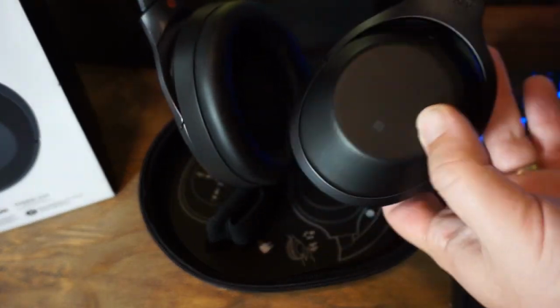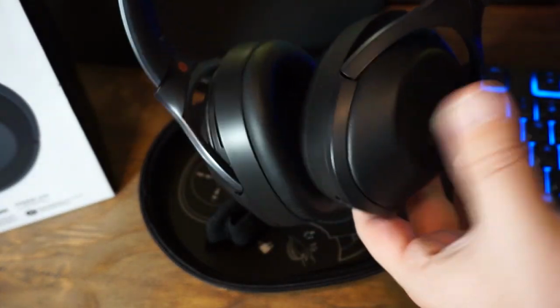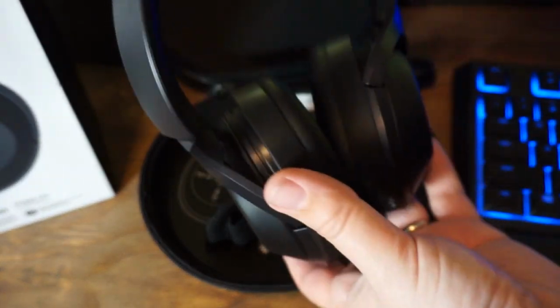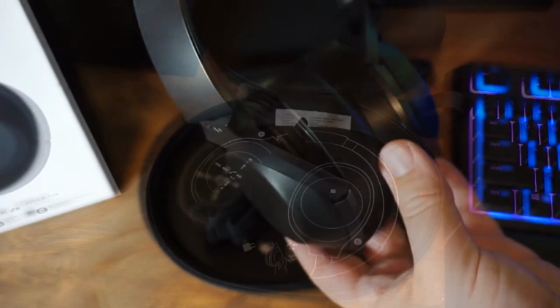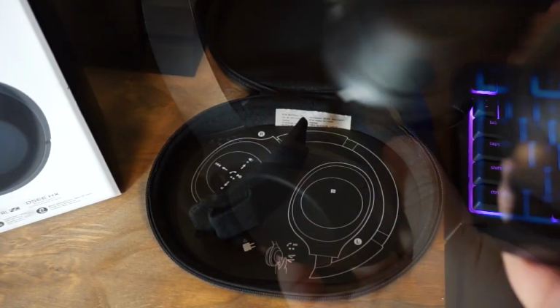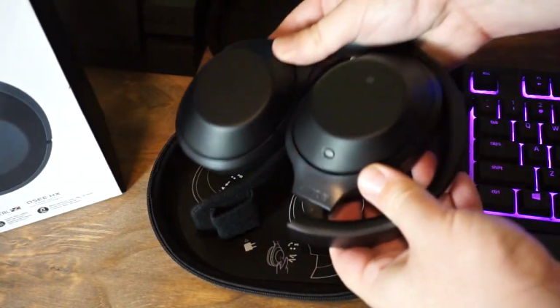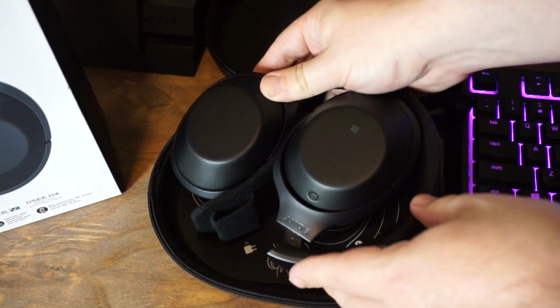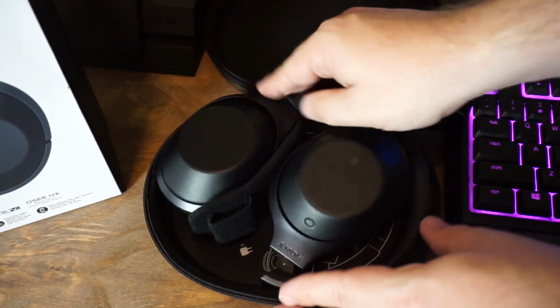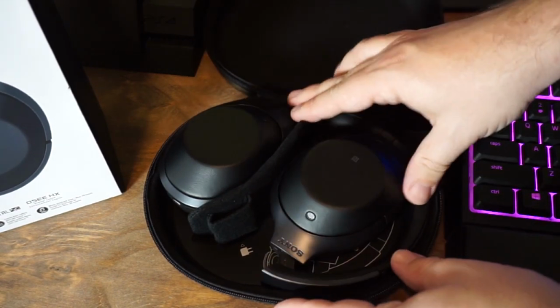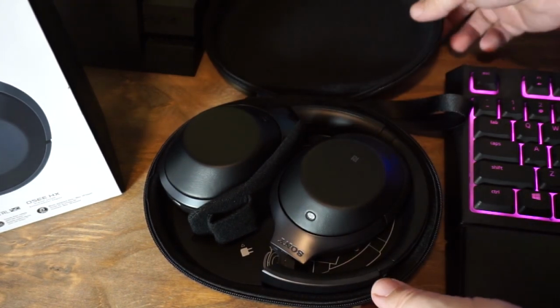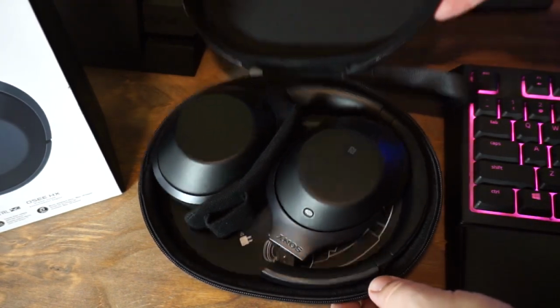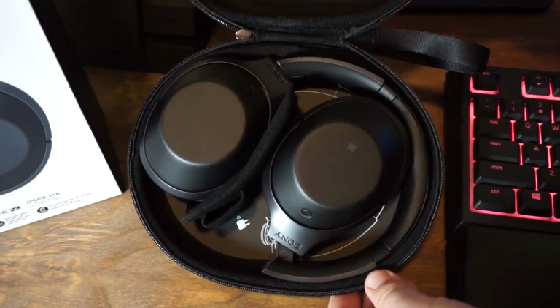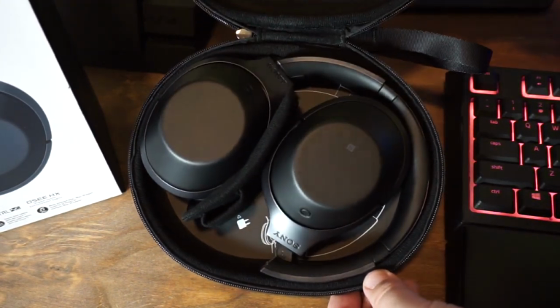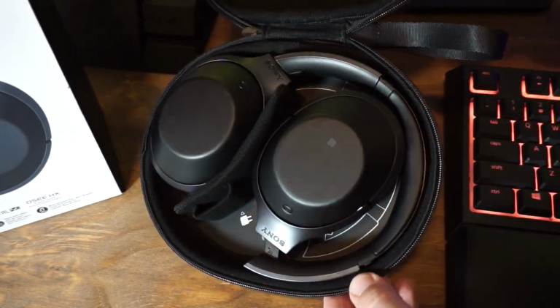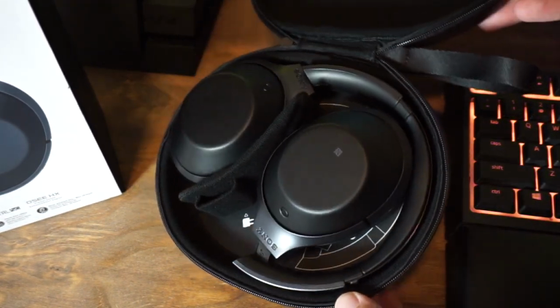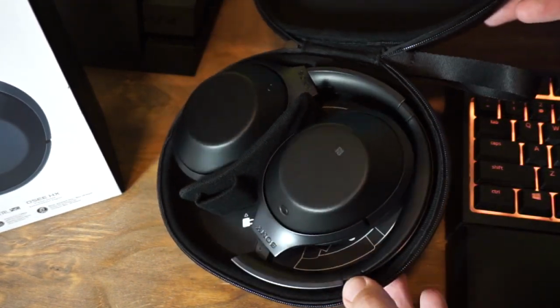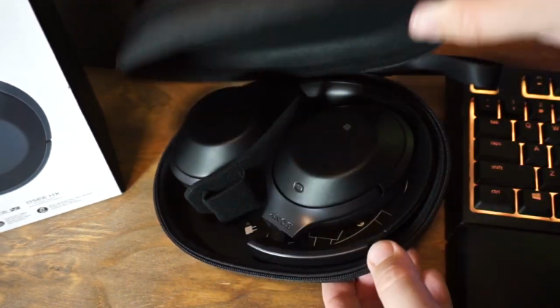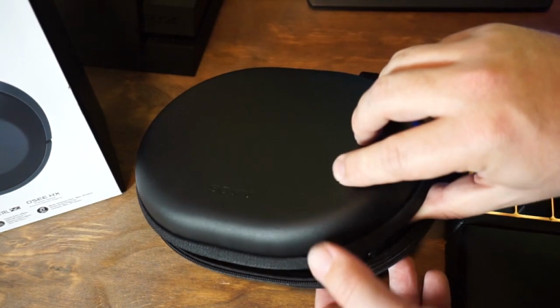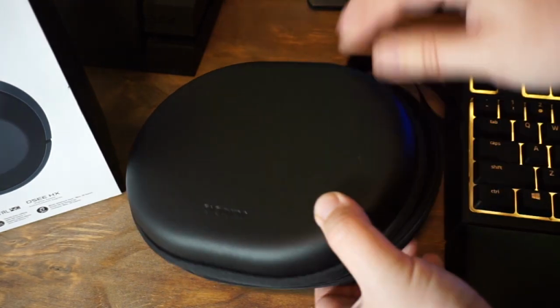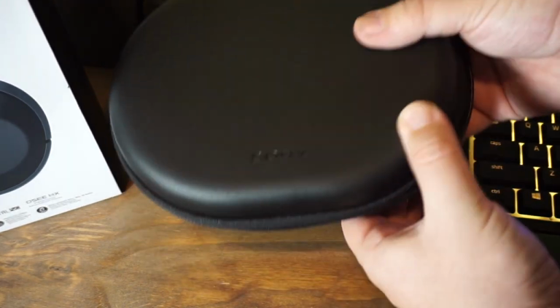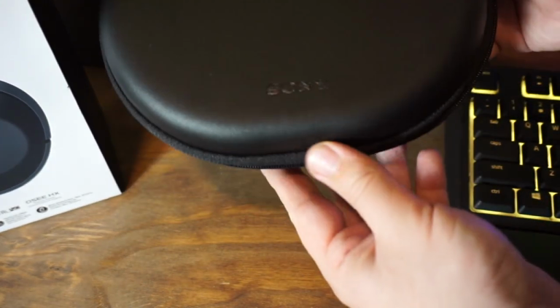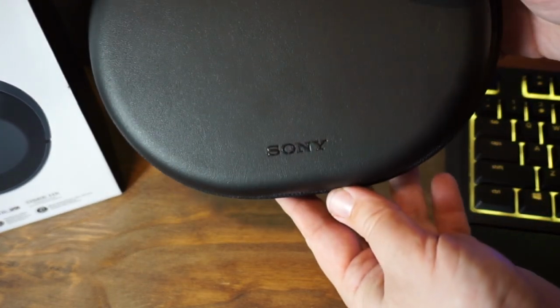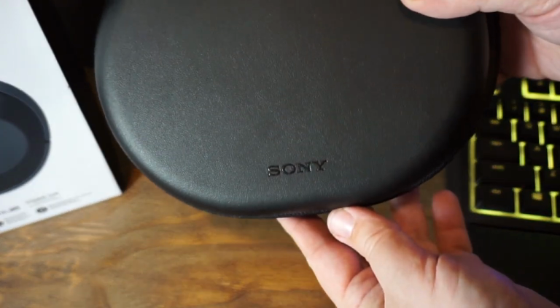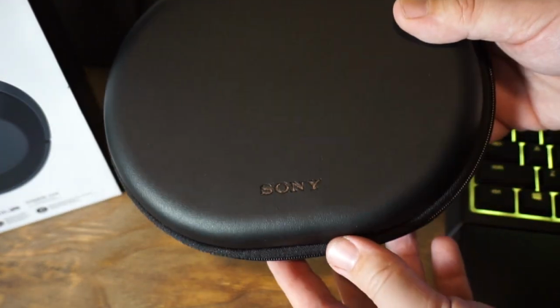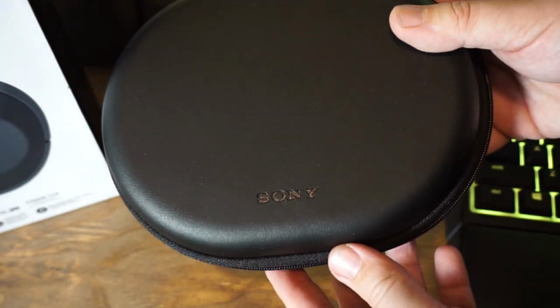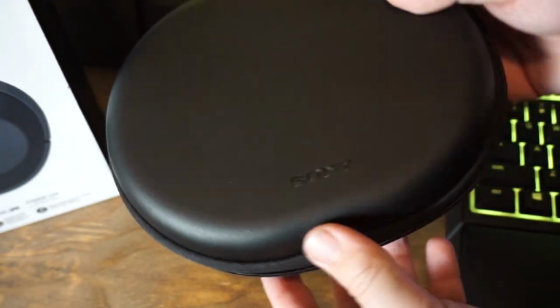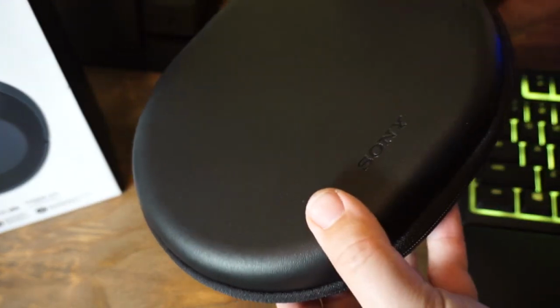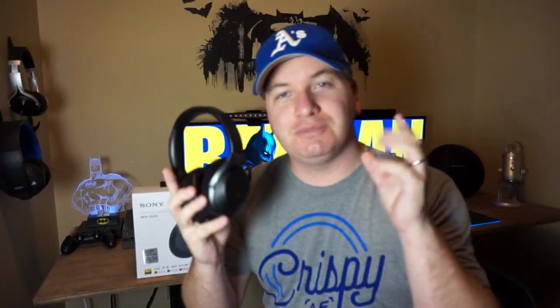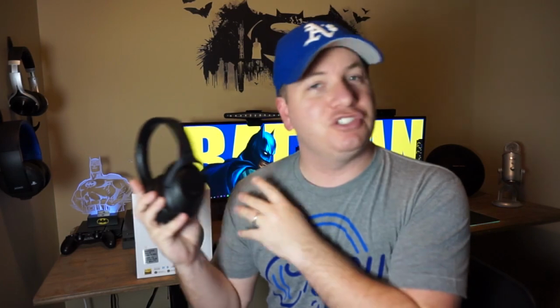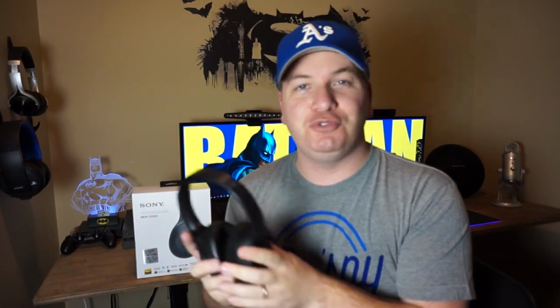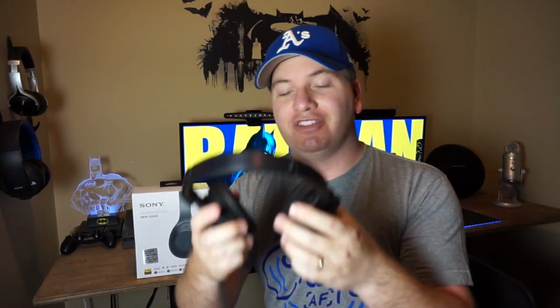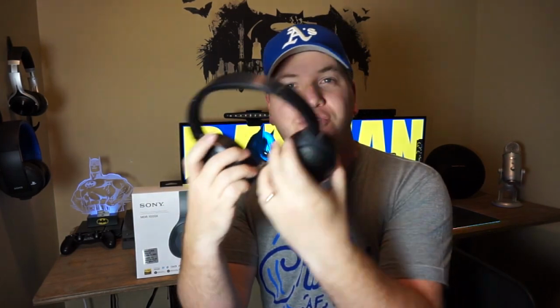Inside the case there's a diagram showing how the headphones are laid out. They fold a really specific way to fit in here, keeping a very low profile and not taking up a lot of room.